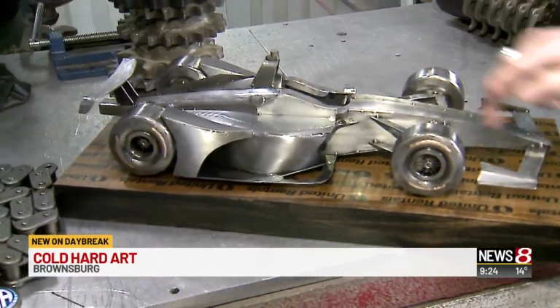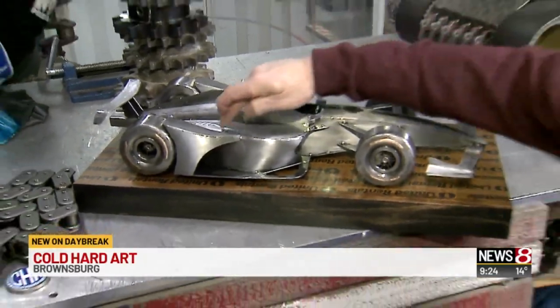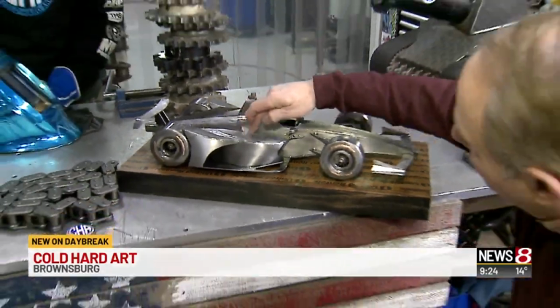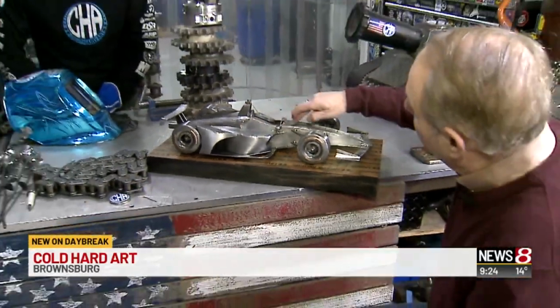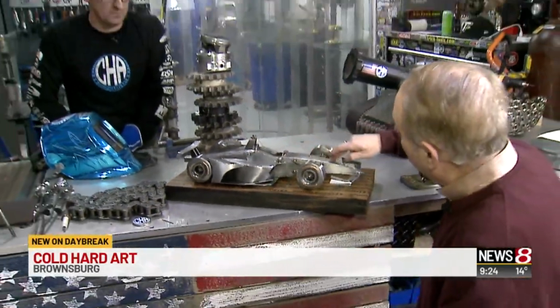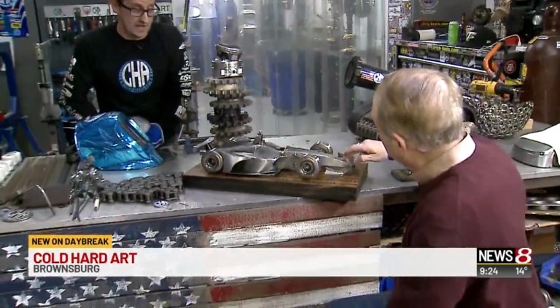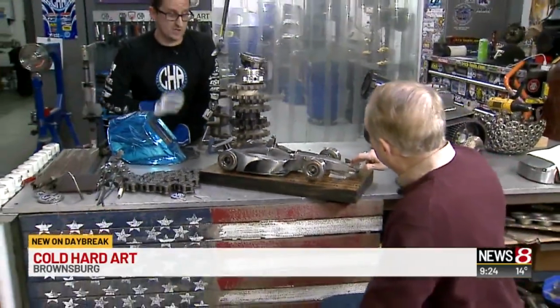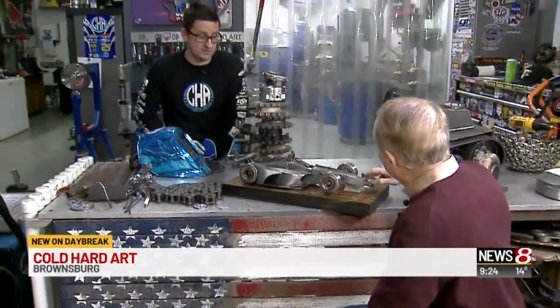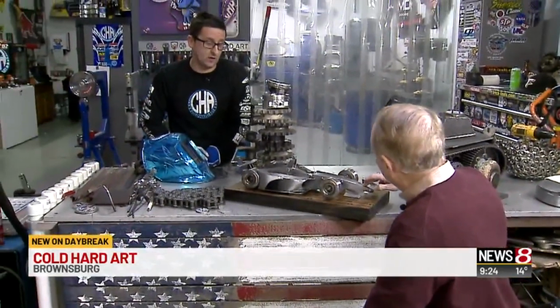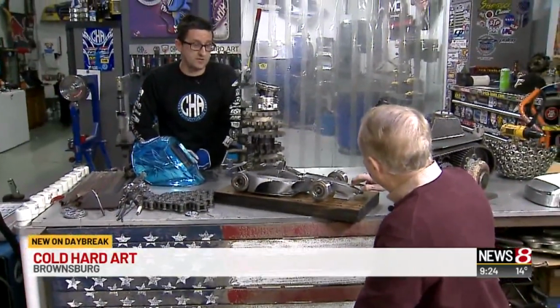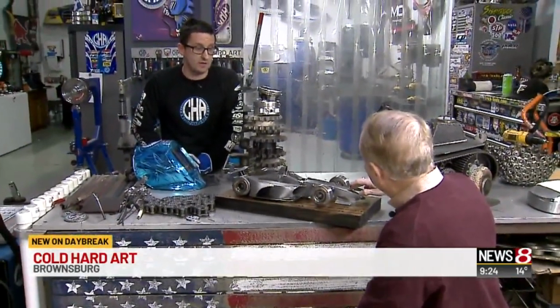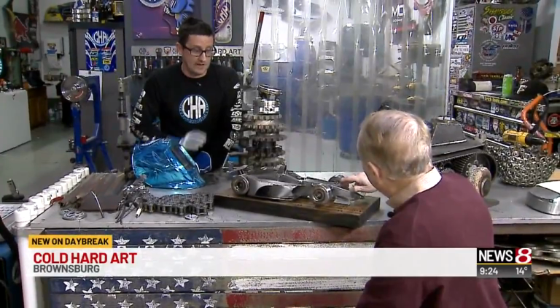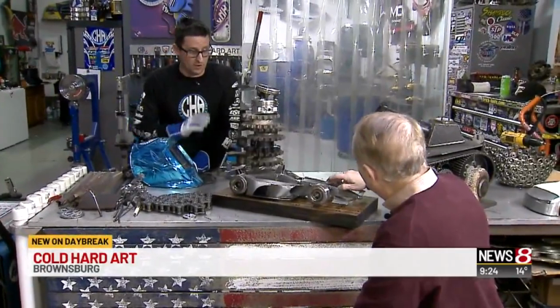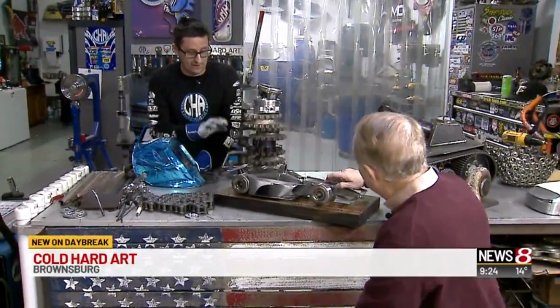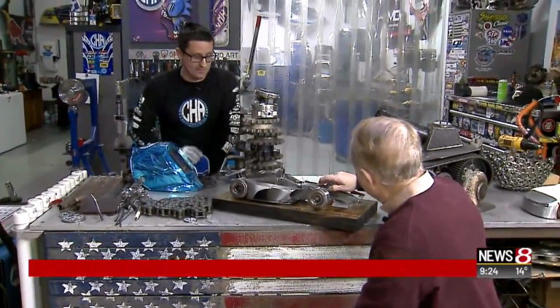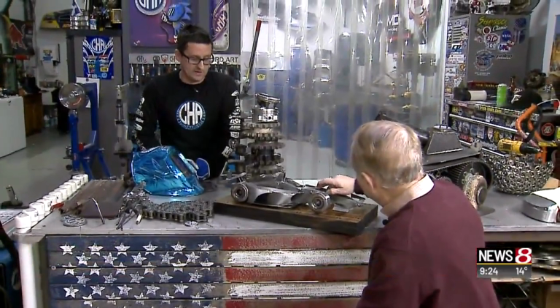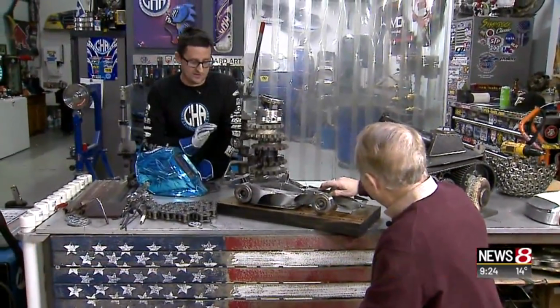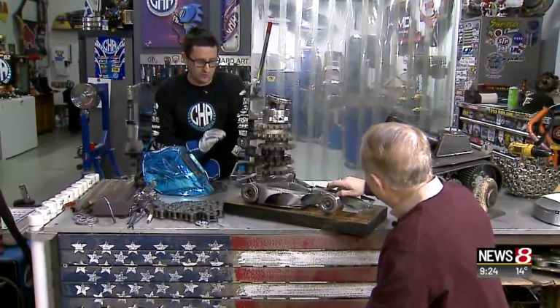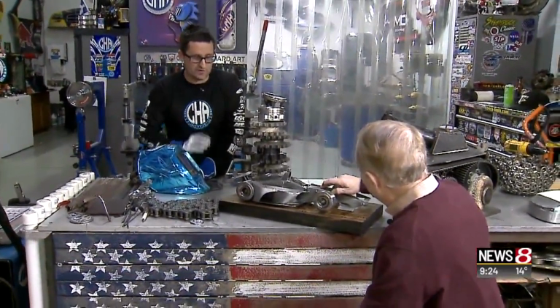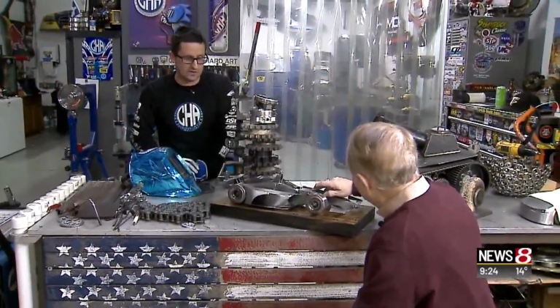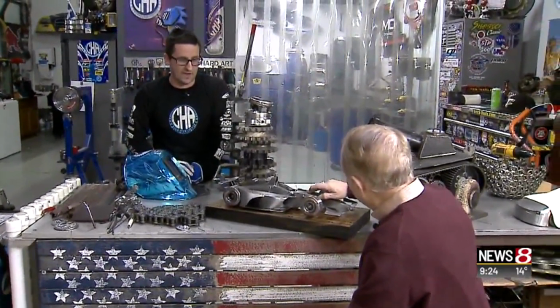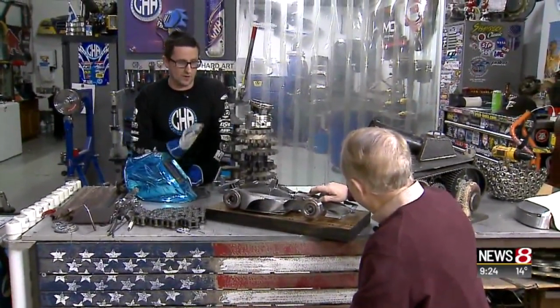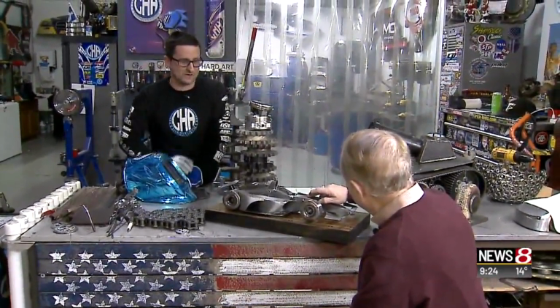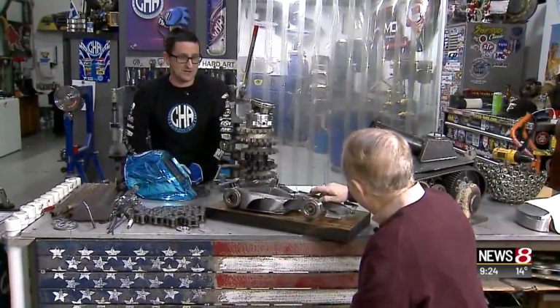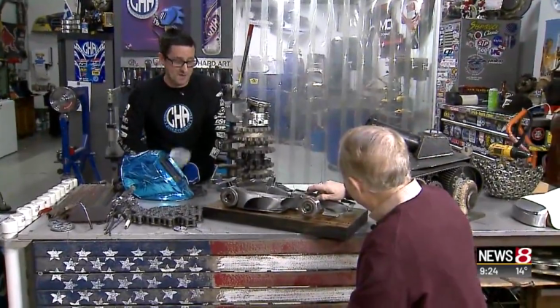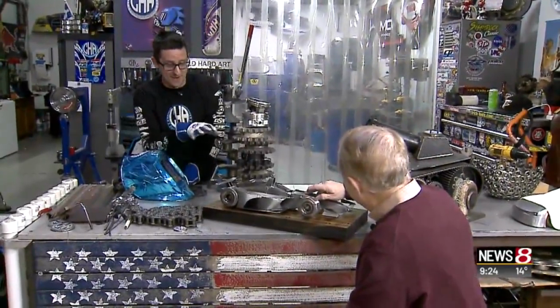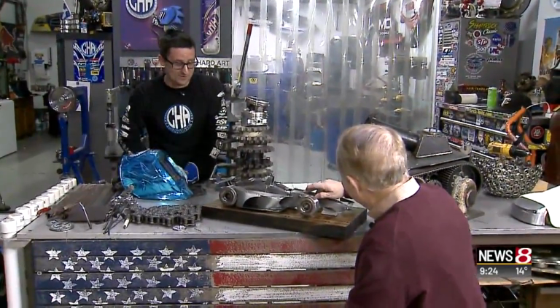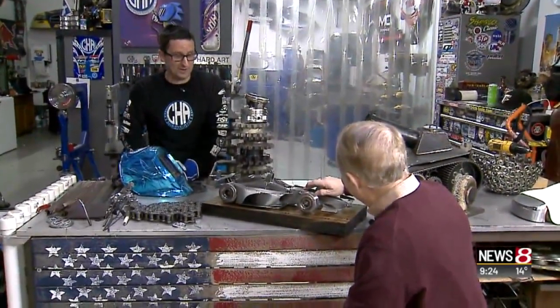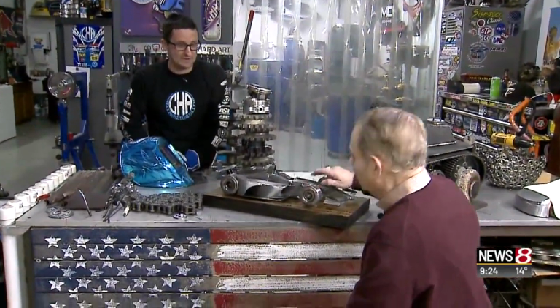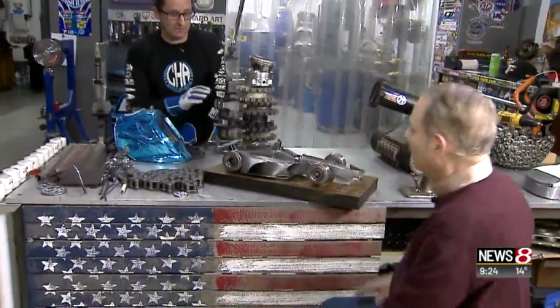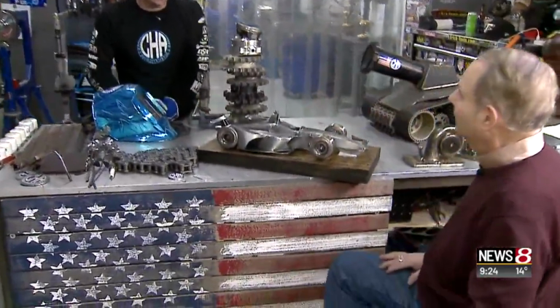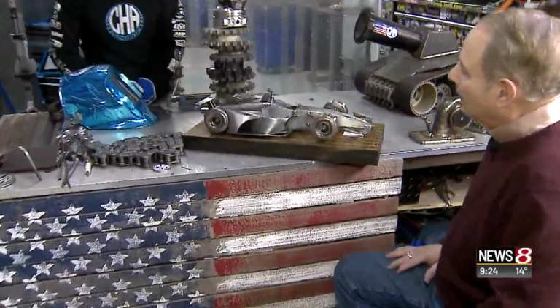And the metal here is from? That is actually all just what I call new sheet metal. For that piece right there, there are no used race car parts in it. That is all just handmade, hand-formed sheet metal. That's about 40 hours right there.